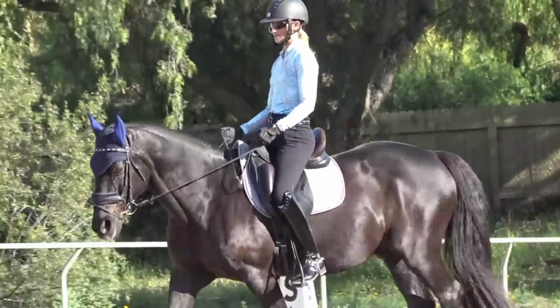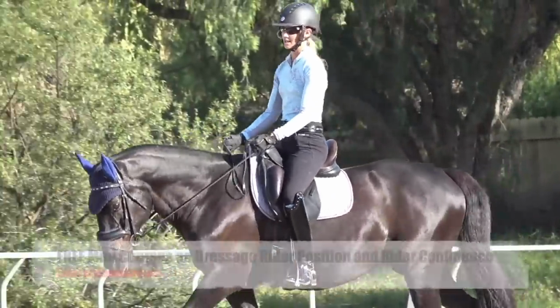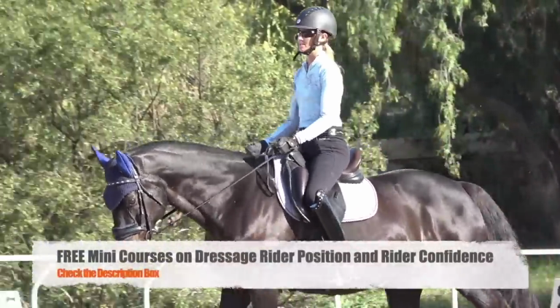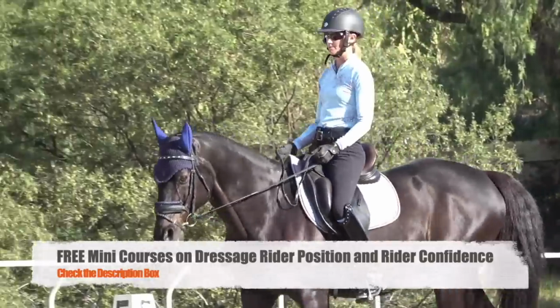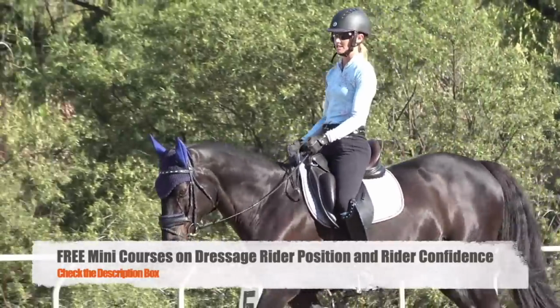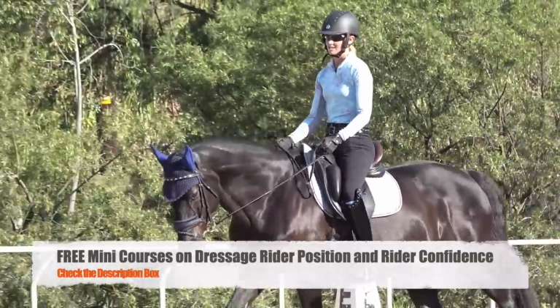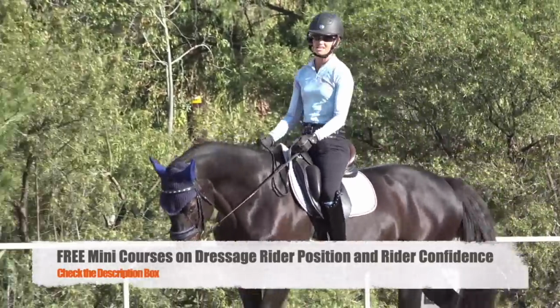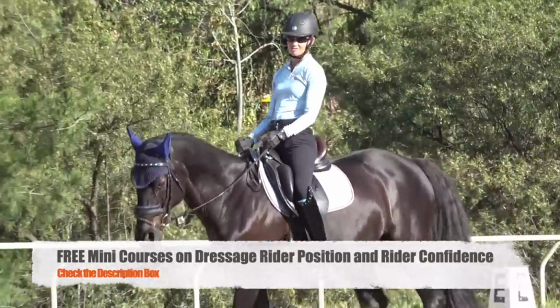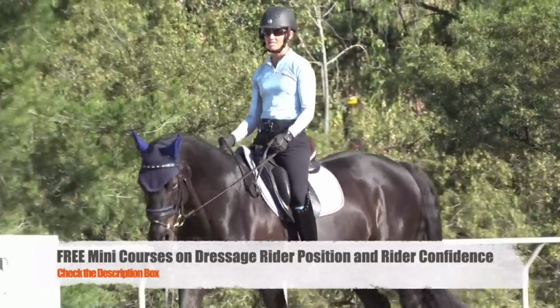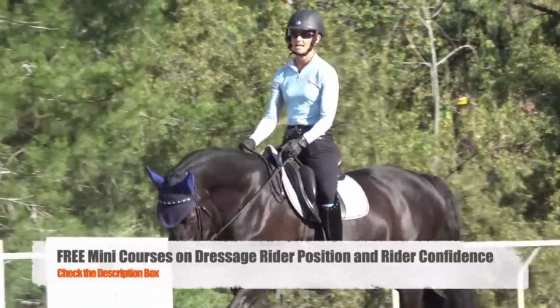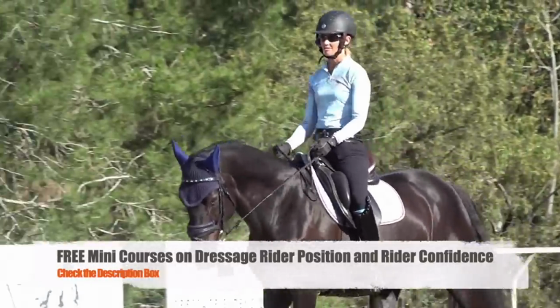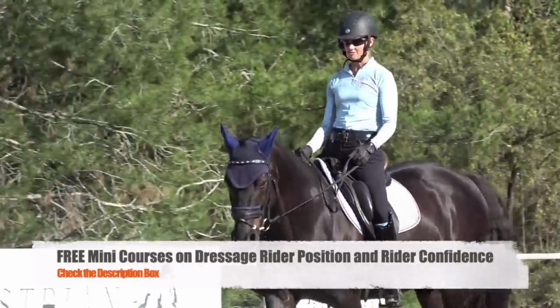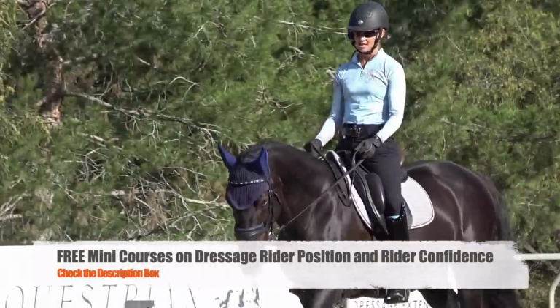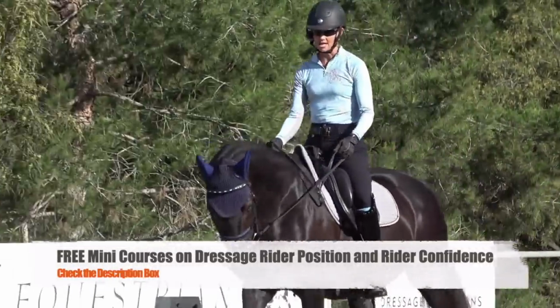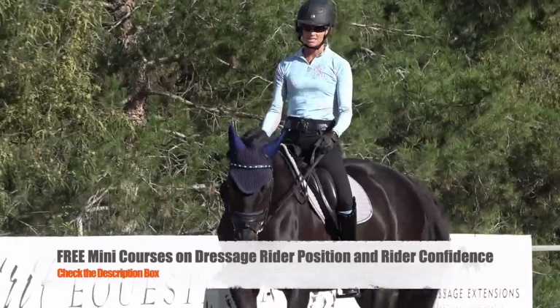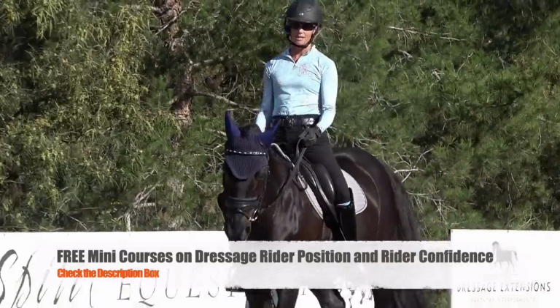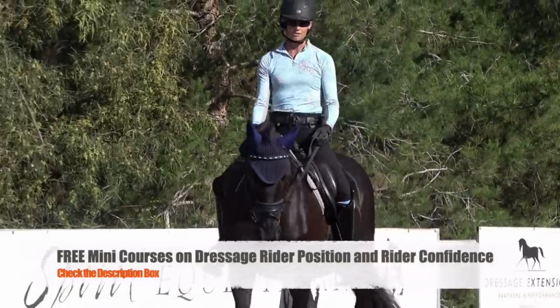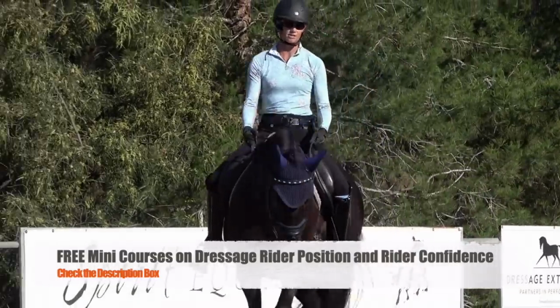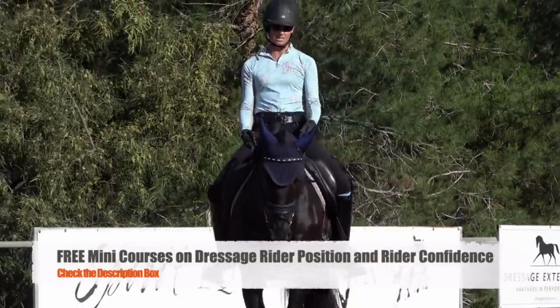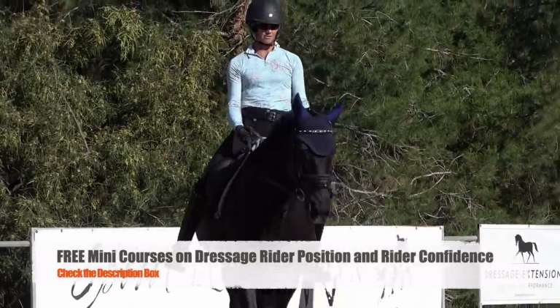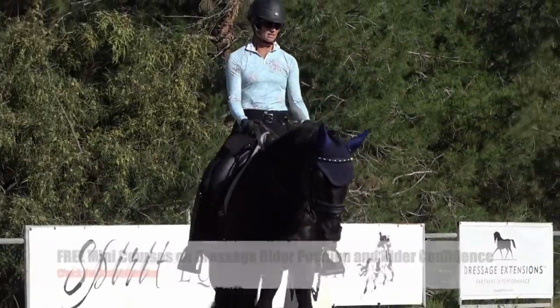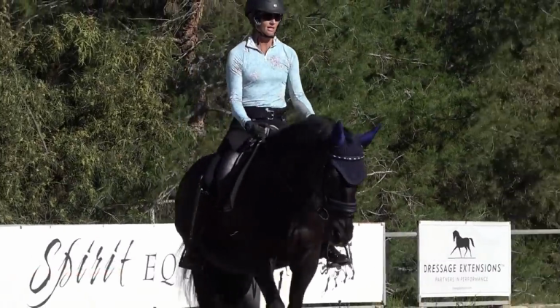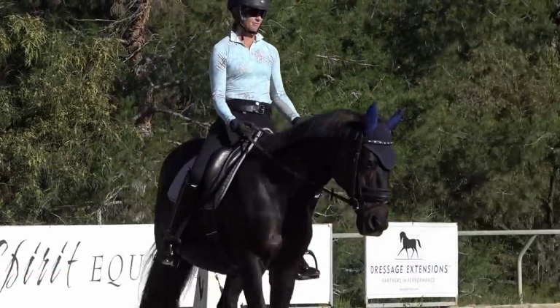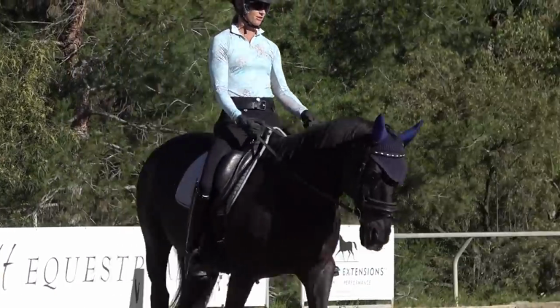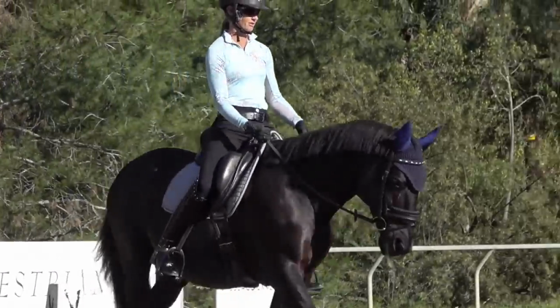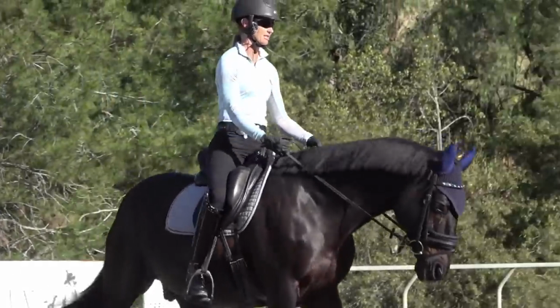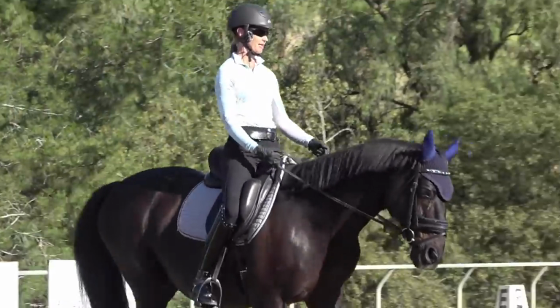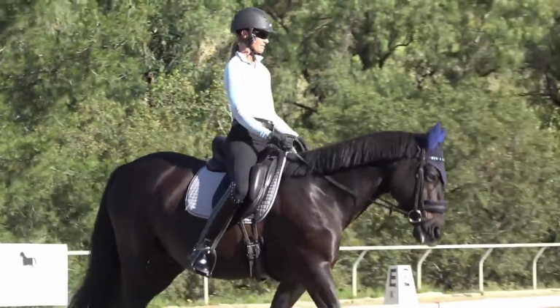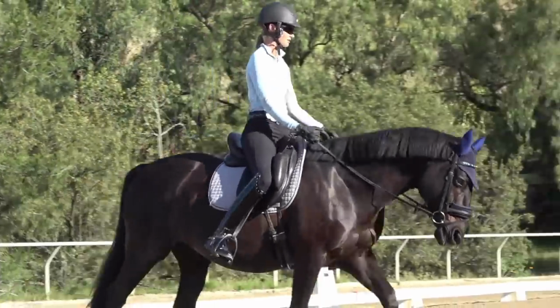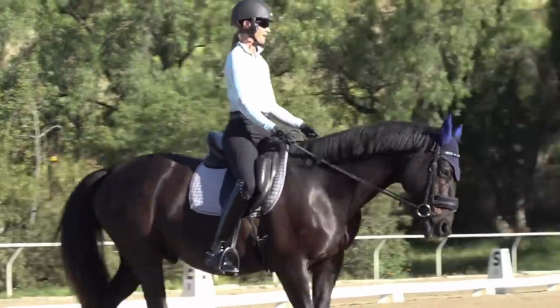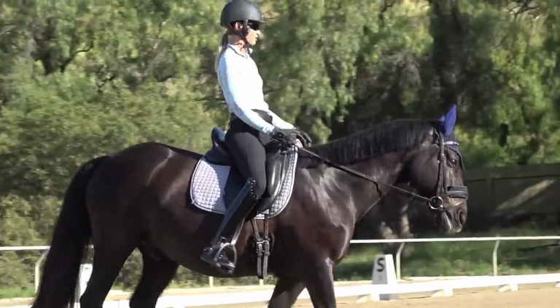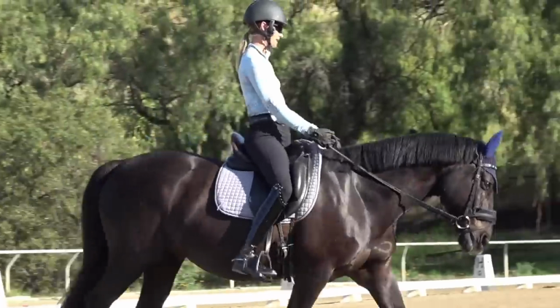Check out the description box — there are a lot of free resources, like a free rider position mini course and a free course on confidence. I'm just so grateful to this community and to all of you guys for being here.